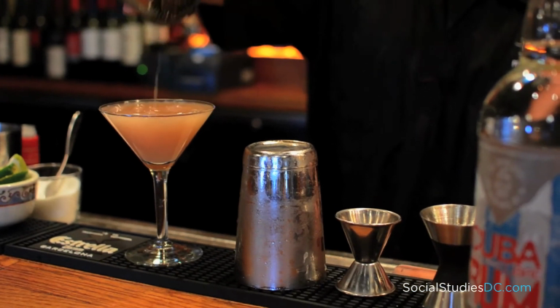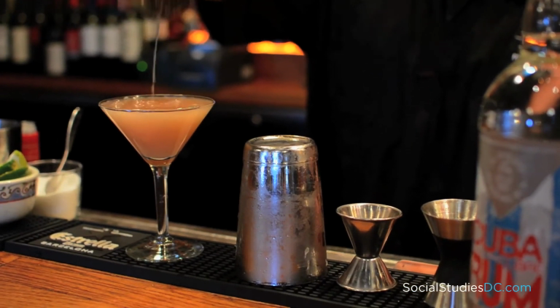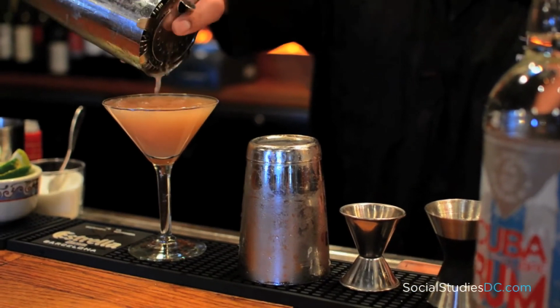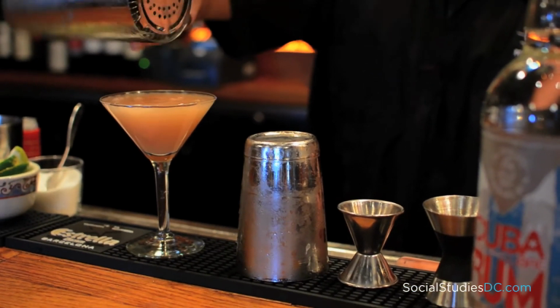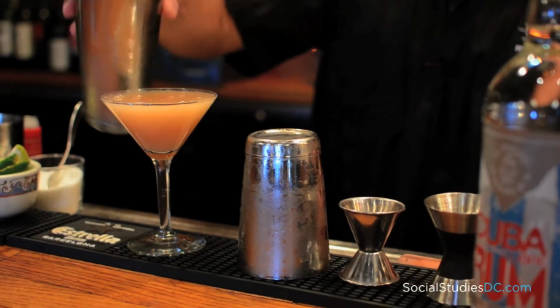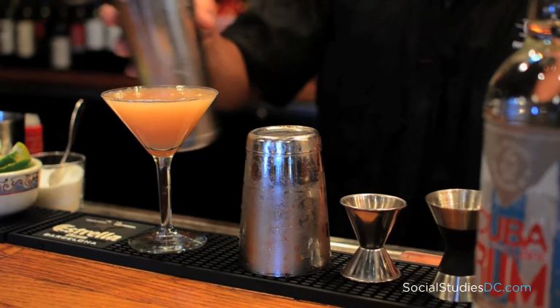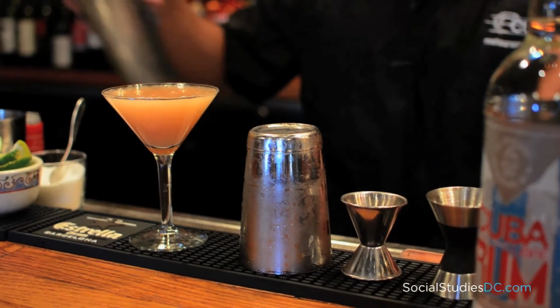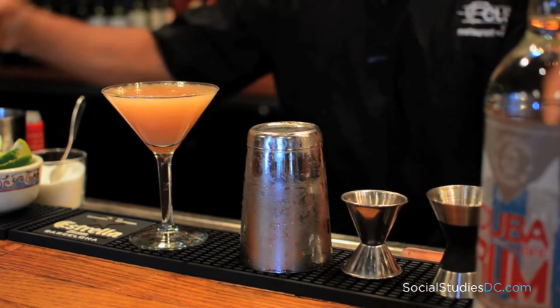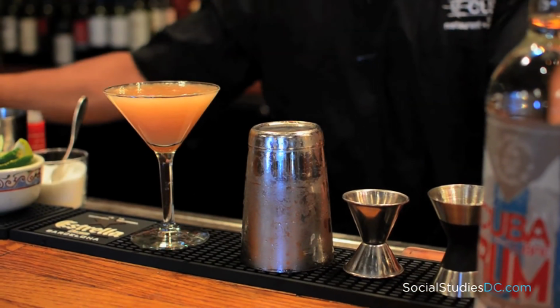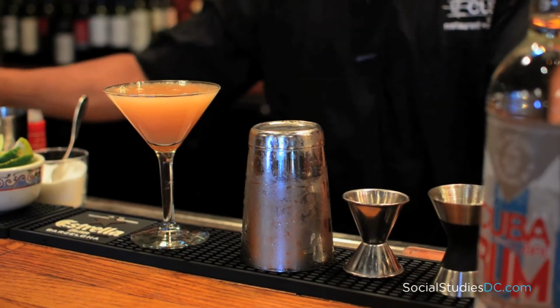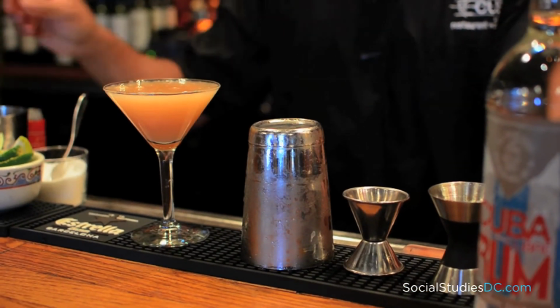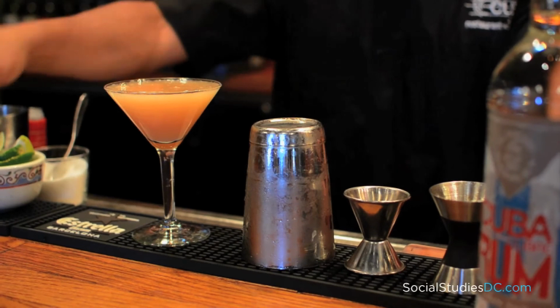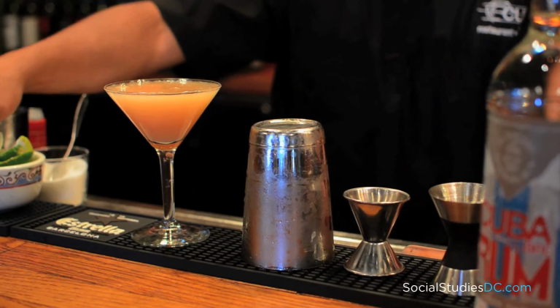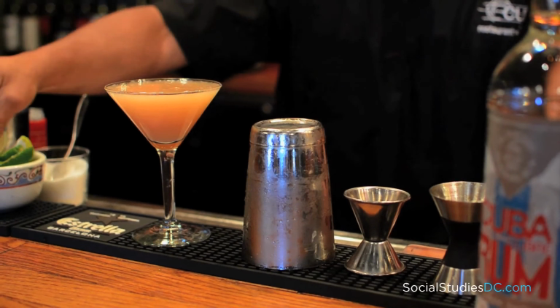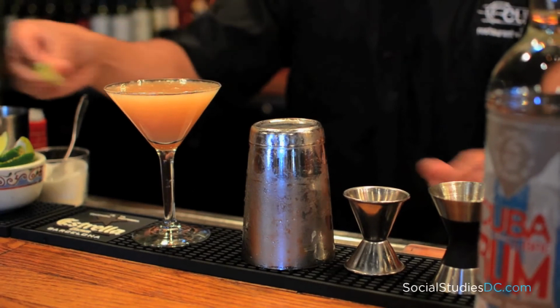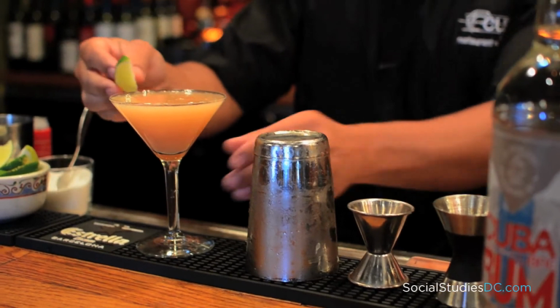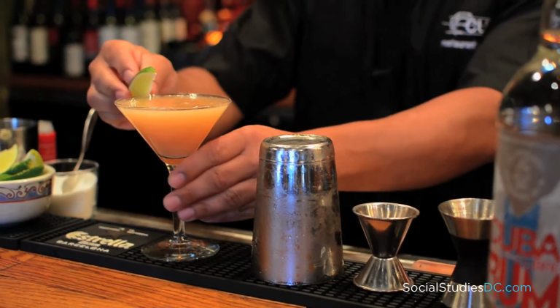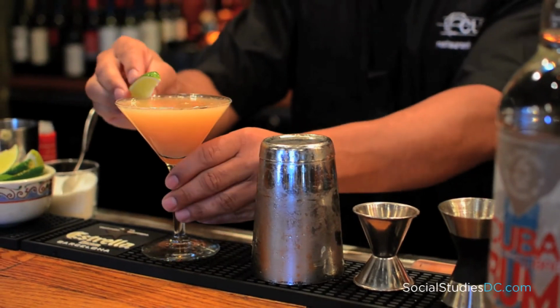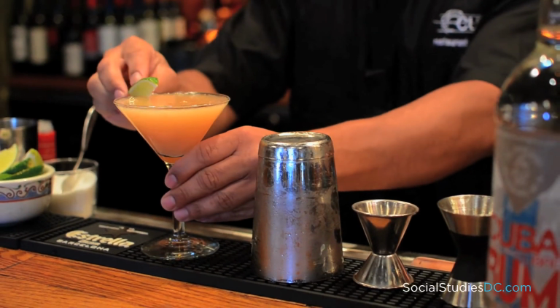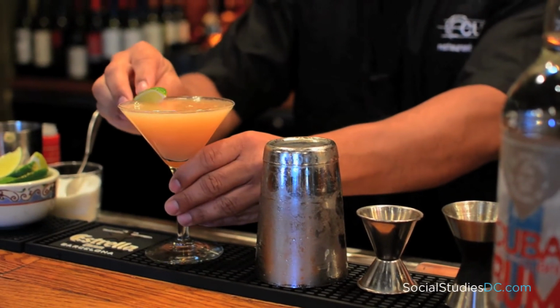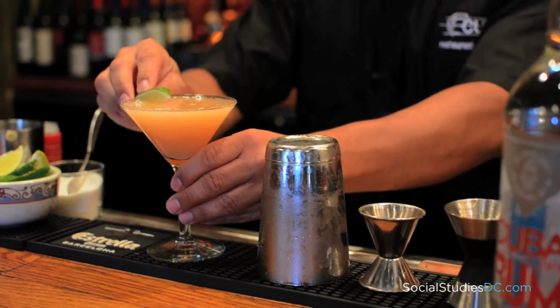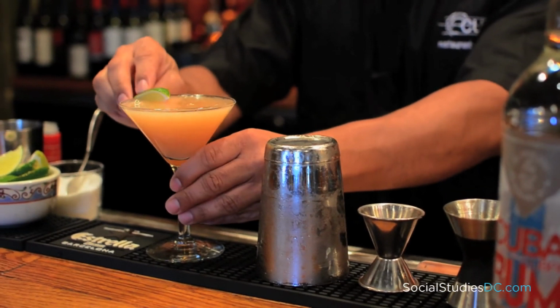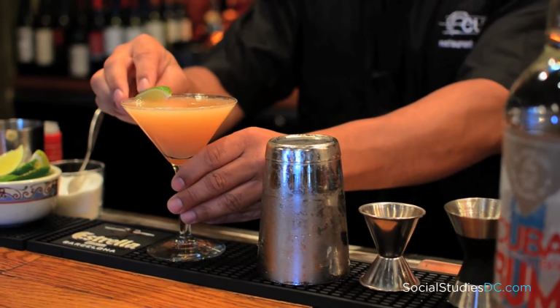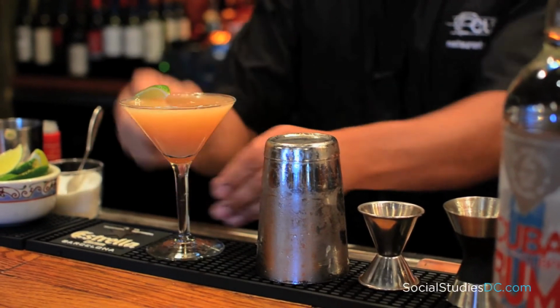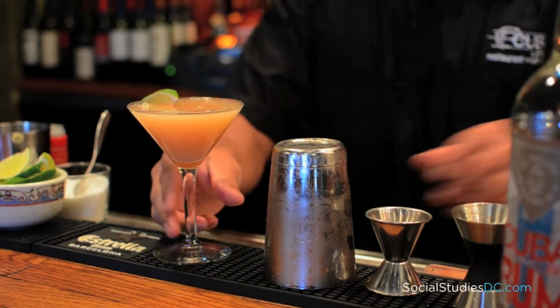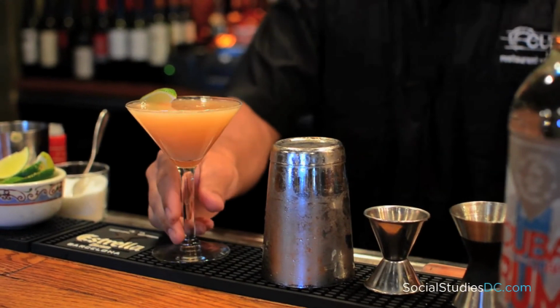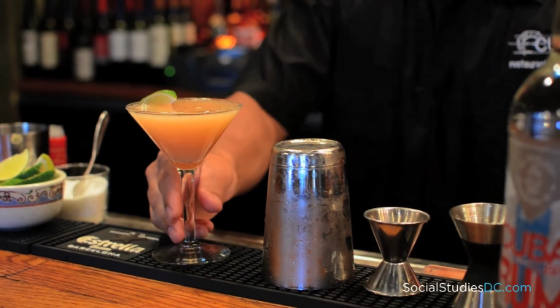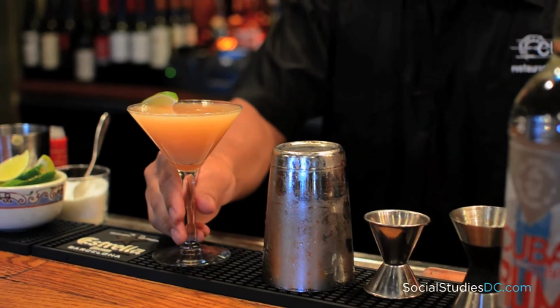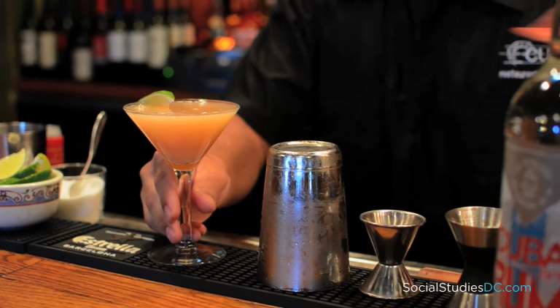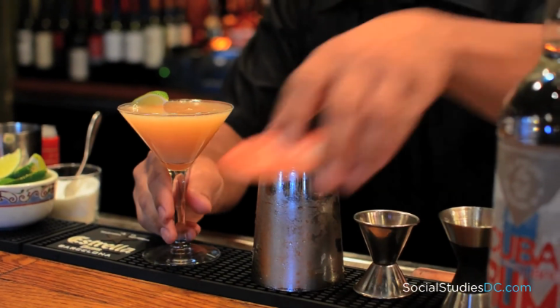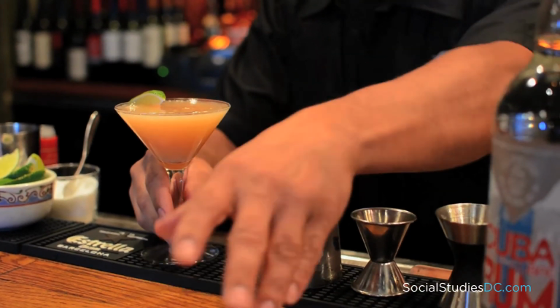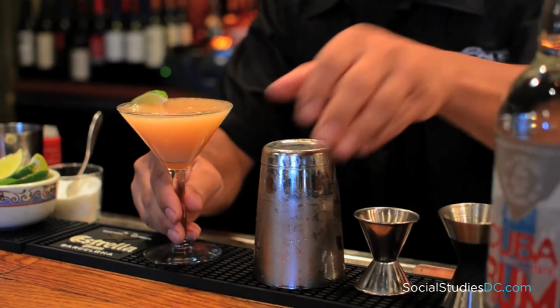And me personally, I like to garnish it with a little lime wedge. And there you go — this is our version of a Papa Adobe daiquiri.